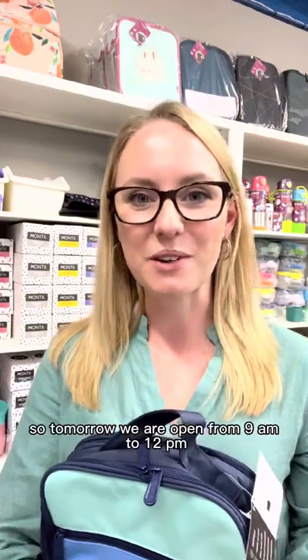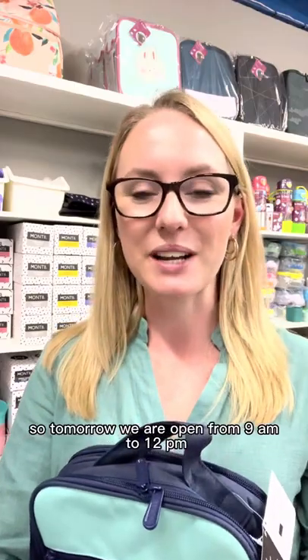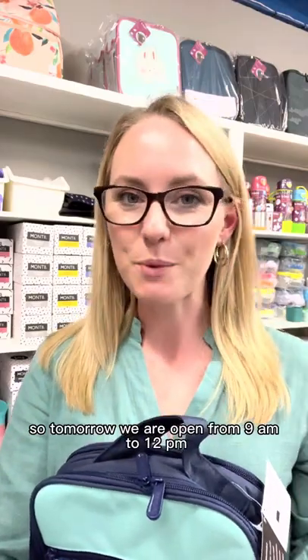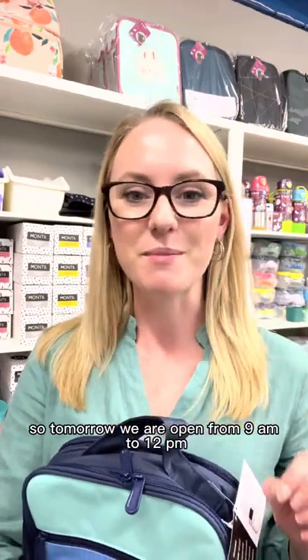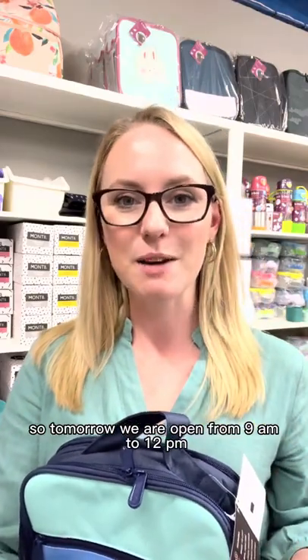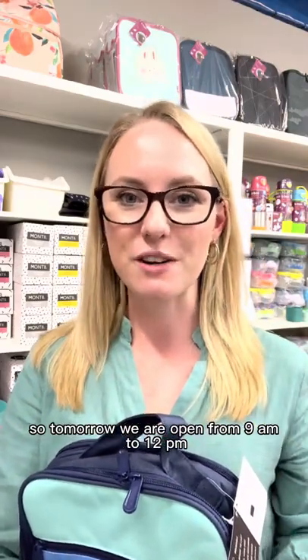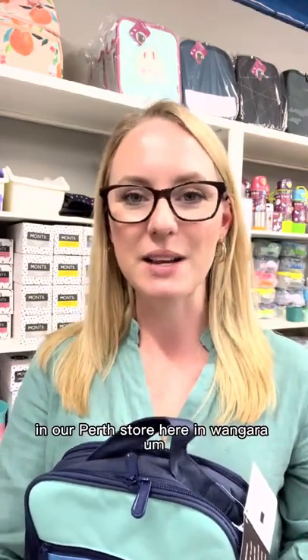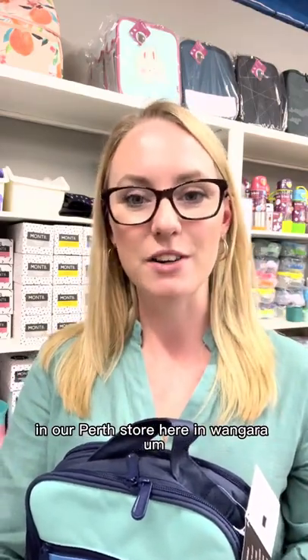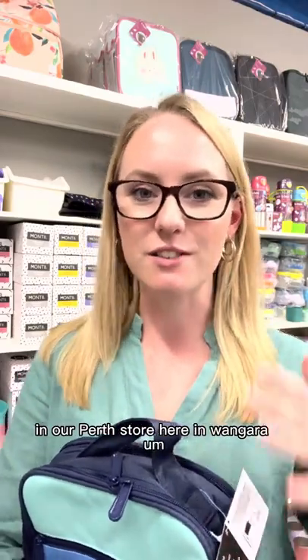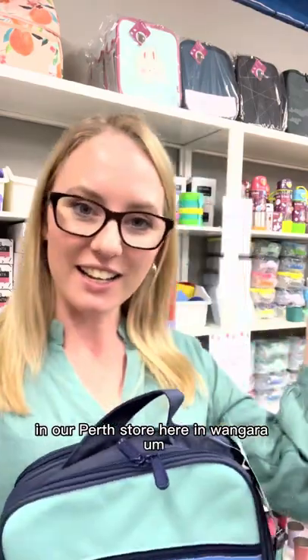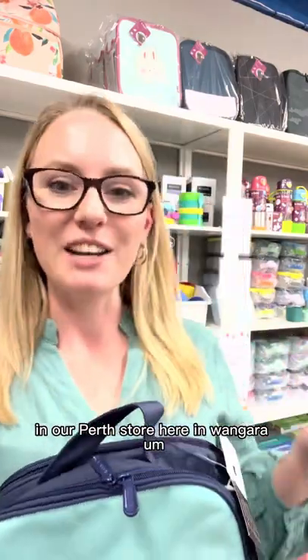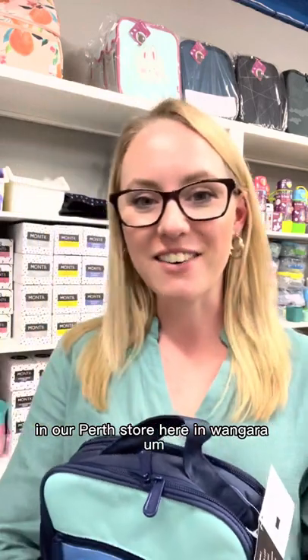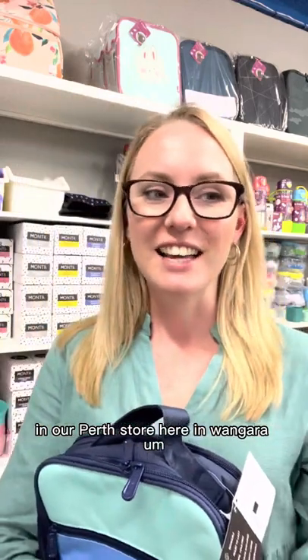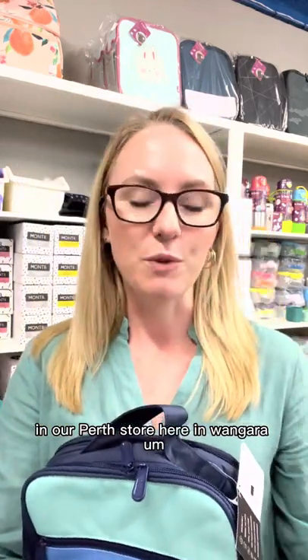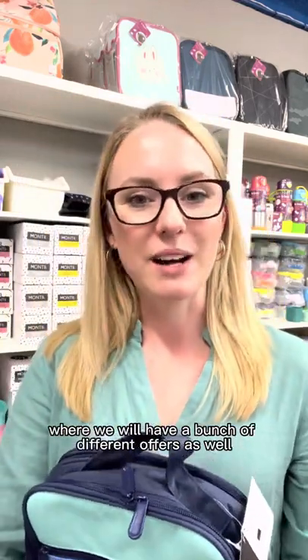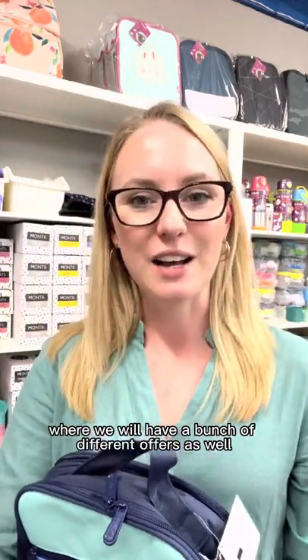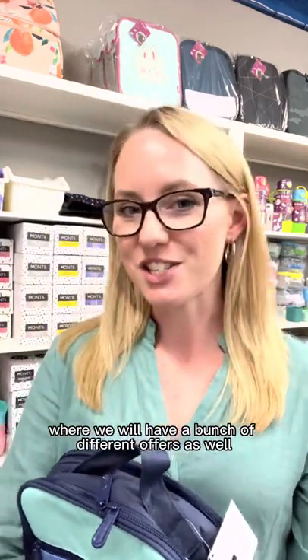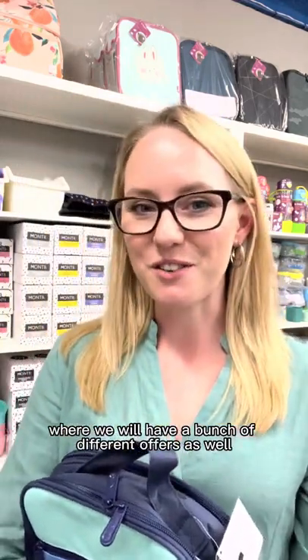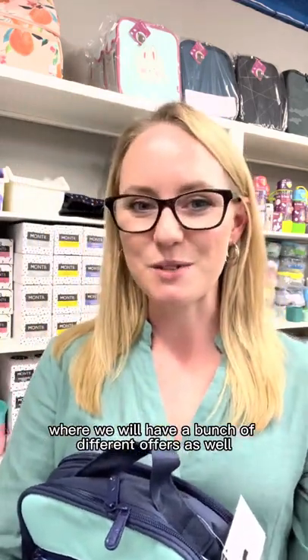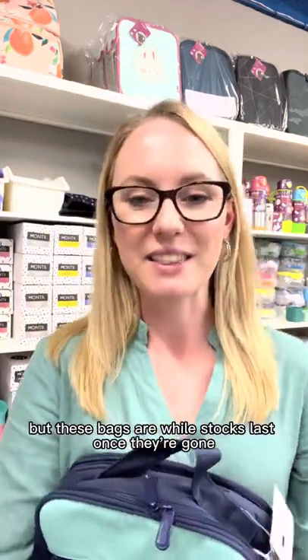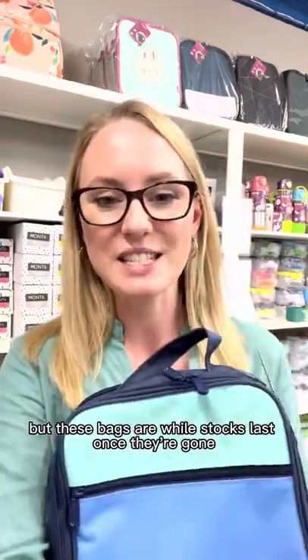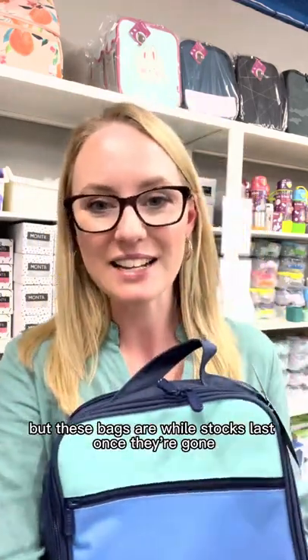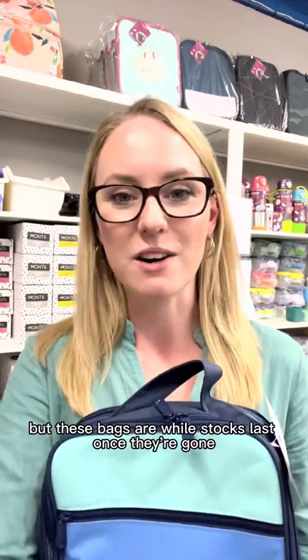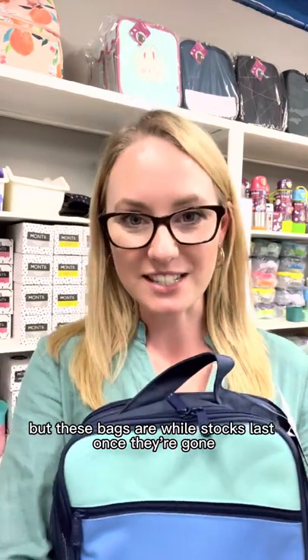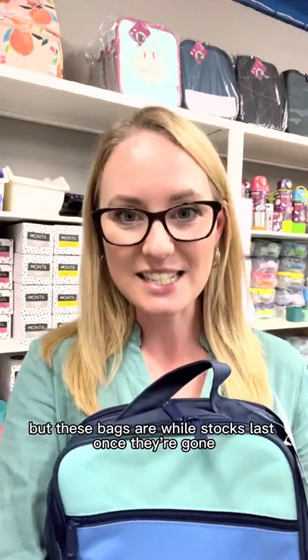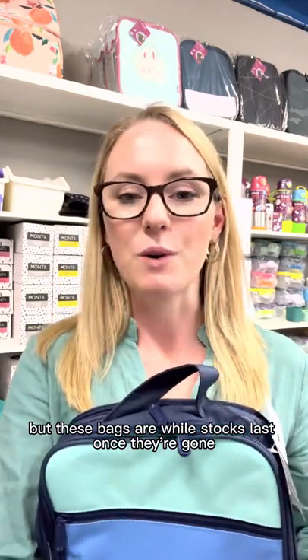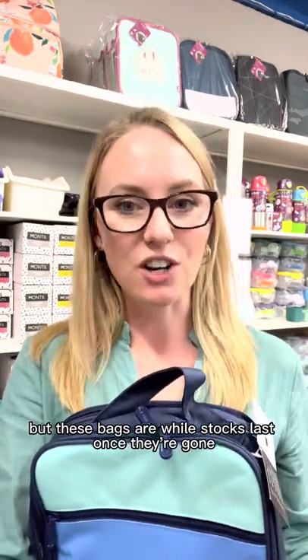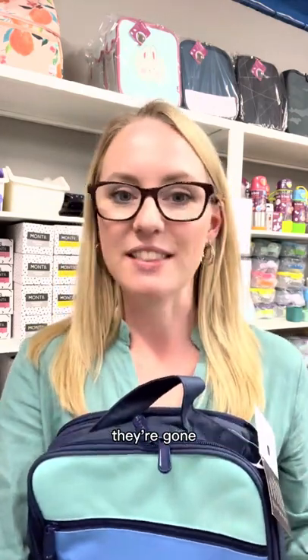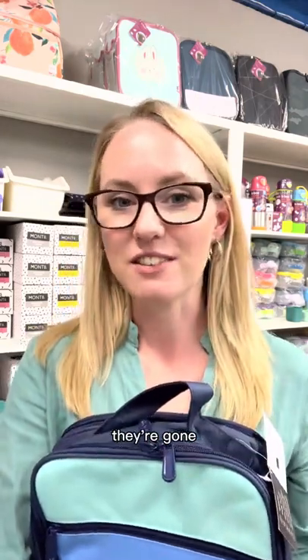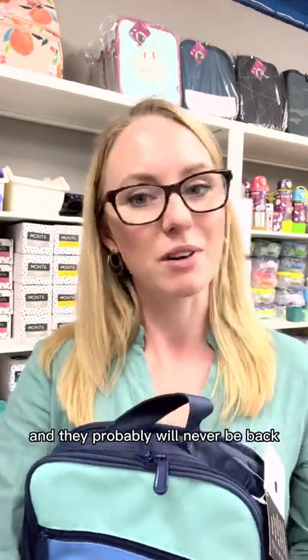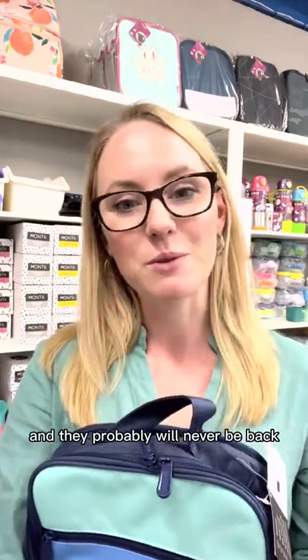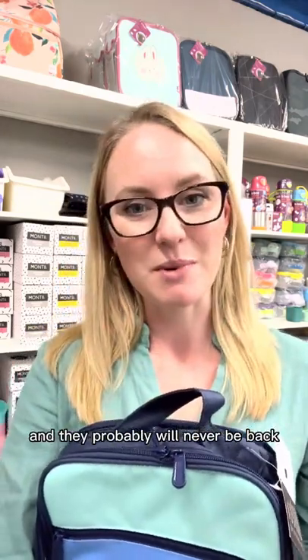Tomorrow we are open from 9am to 12pm in our Perth store in Wangarra, where we will have a bunch of different offers as well. But these bags are while stocks last — once they're gone, they're gone, and they probably will never be back.